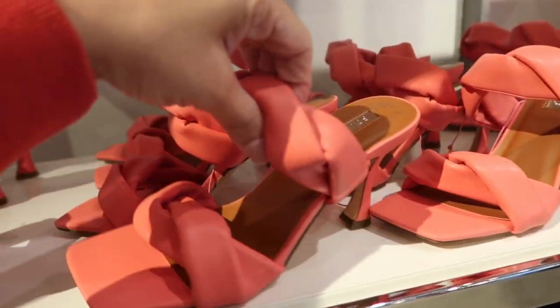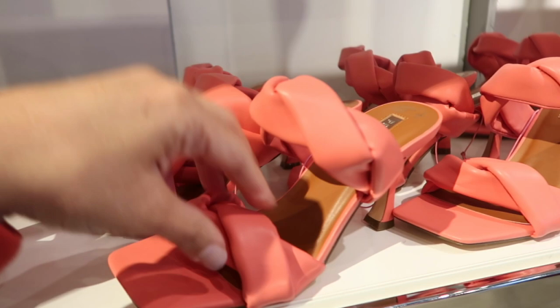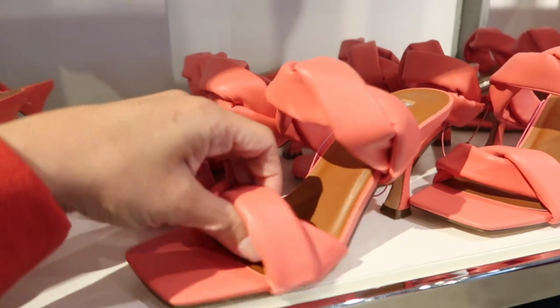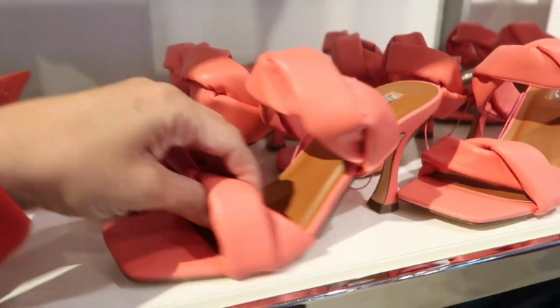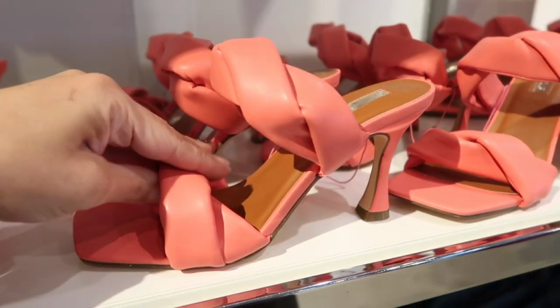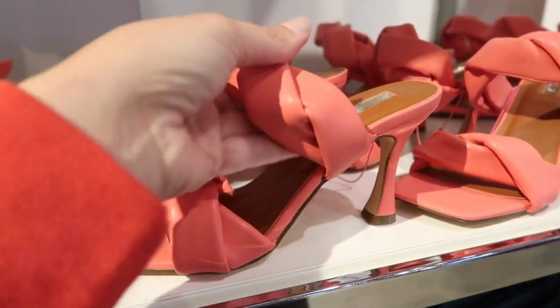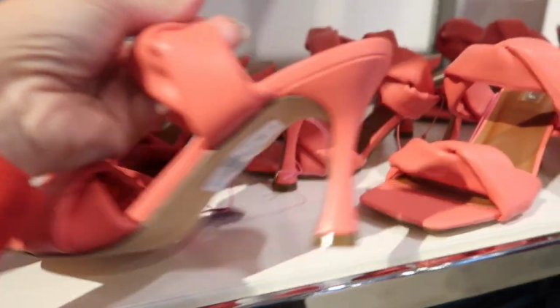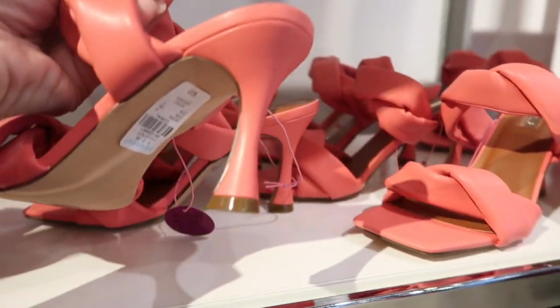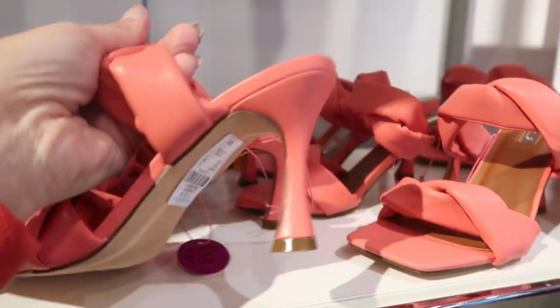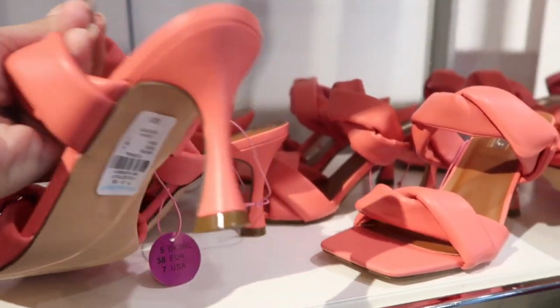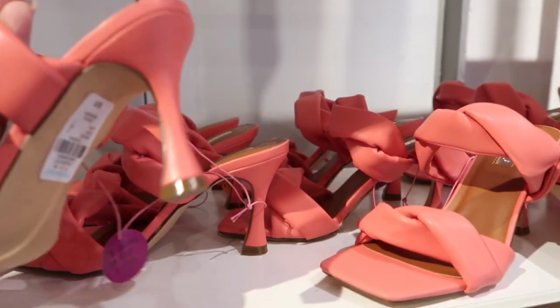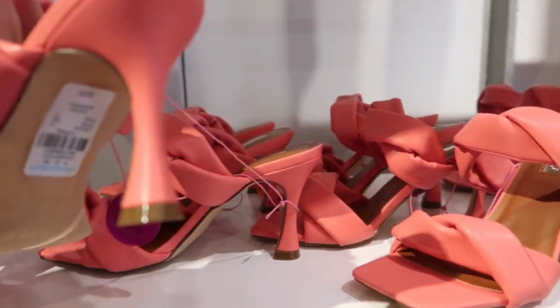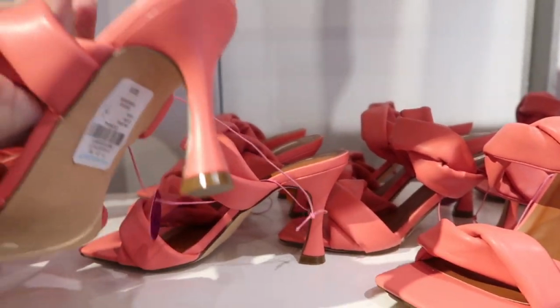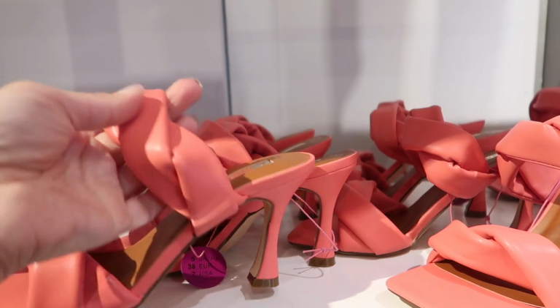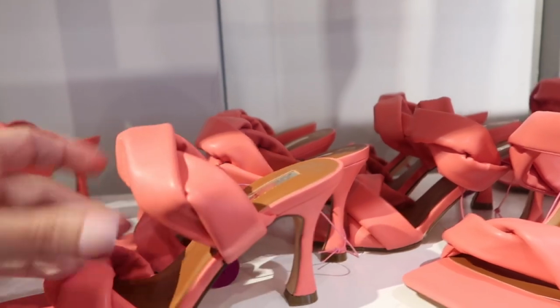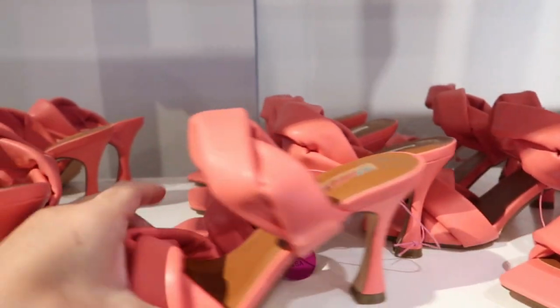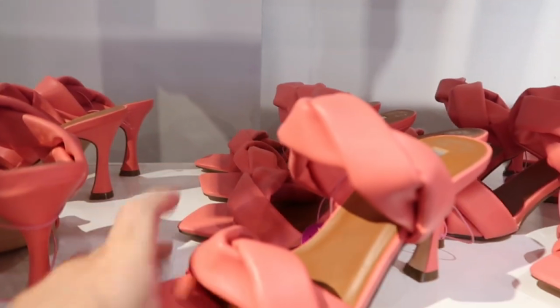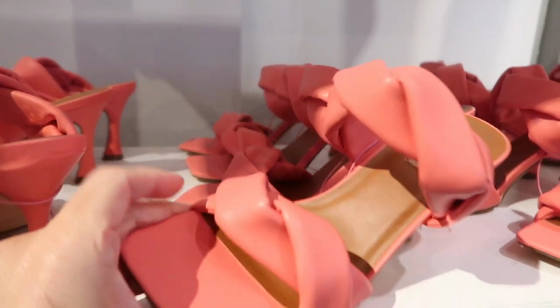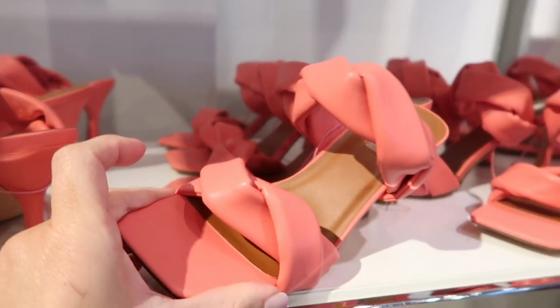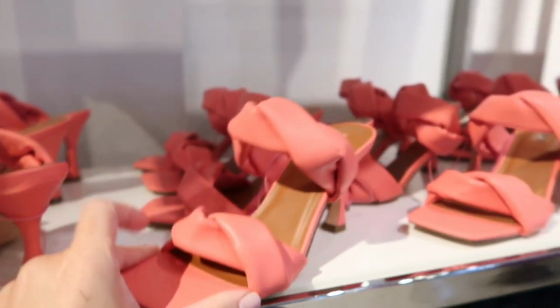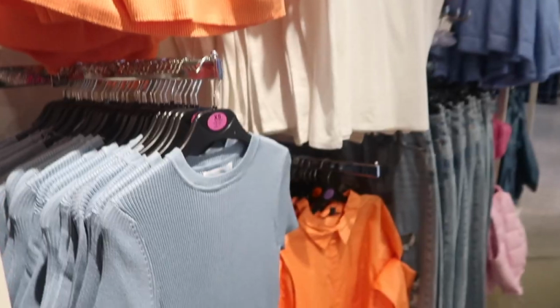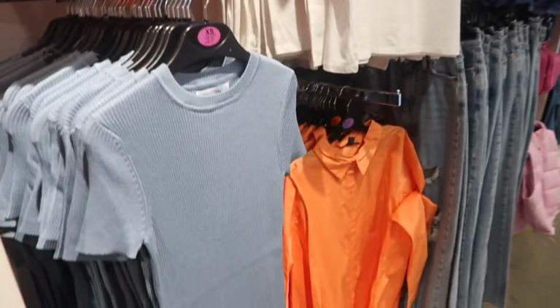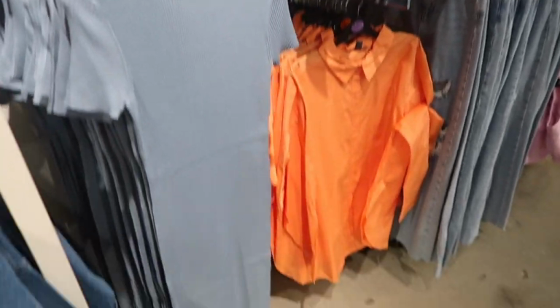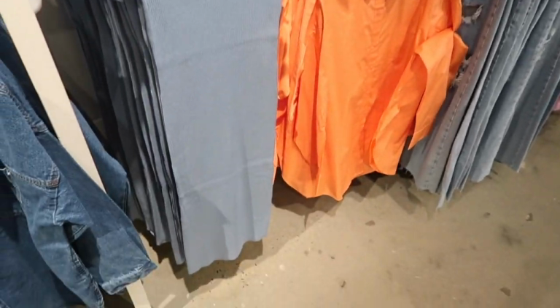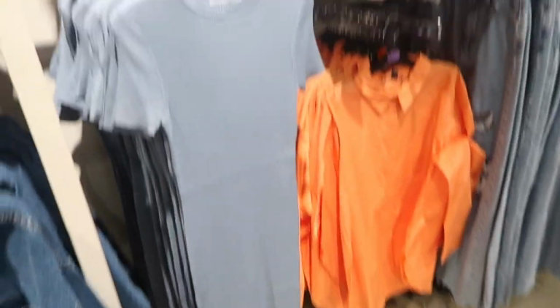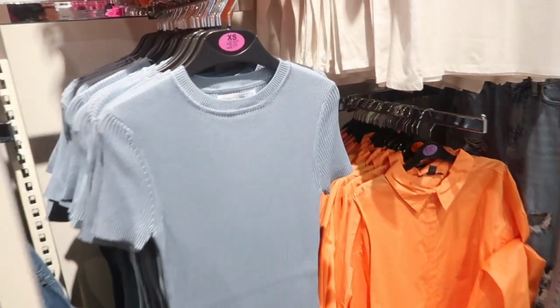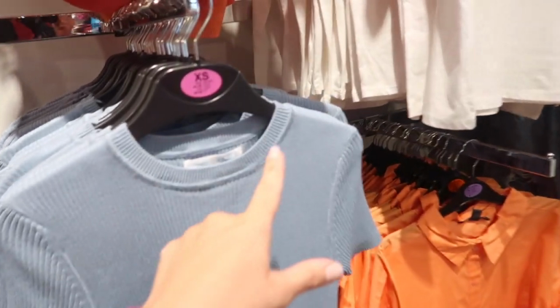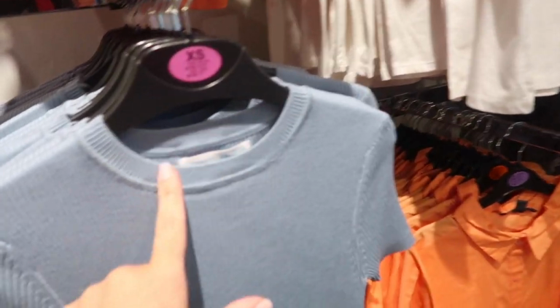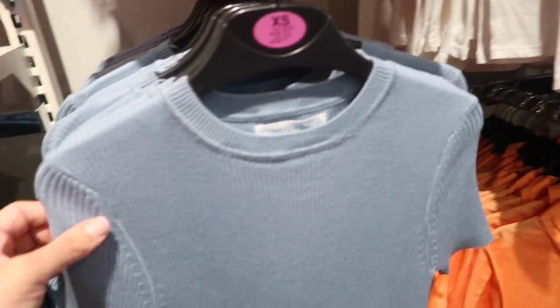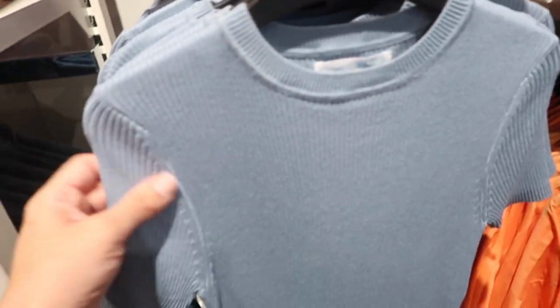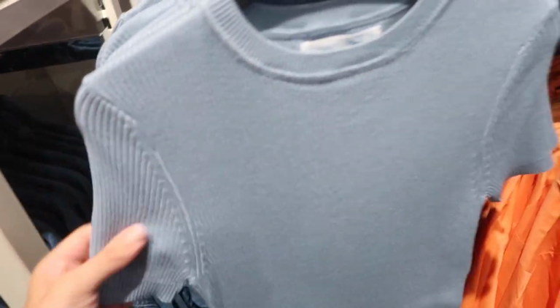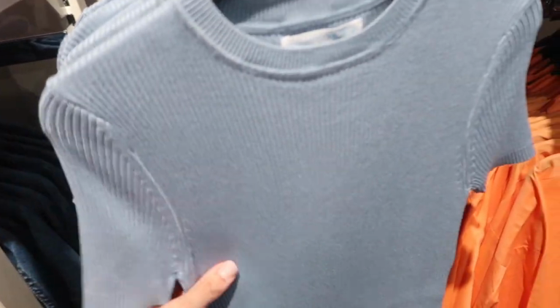New coral little square toe sandals — these have that double strap with the twist, kind of plush, with about a one to one-and-a-half inch heel, and these are twenty dollars.